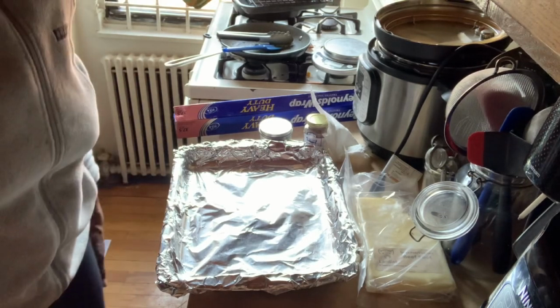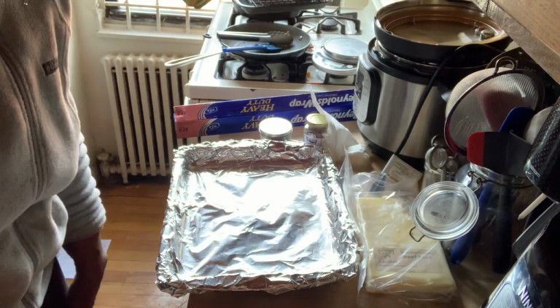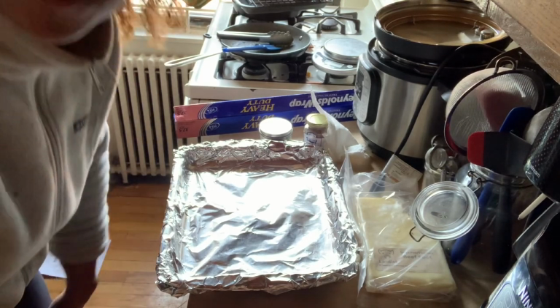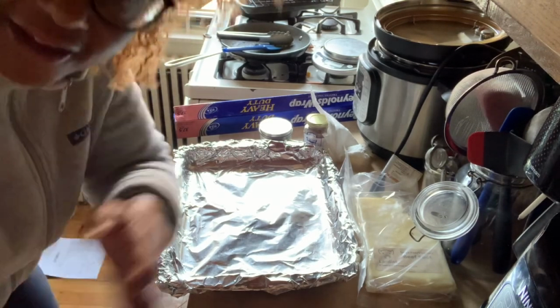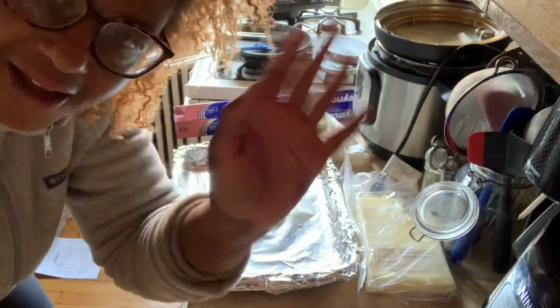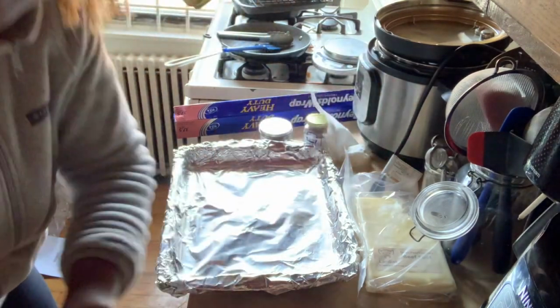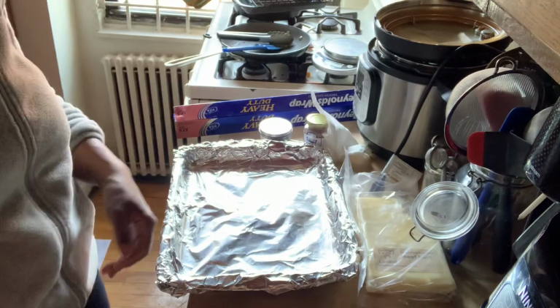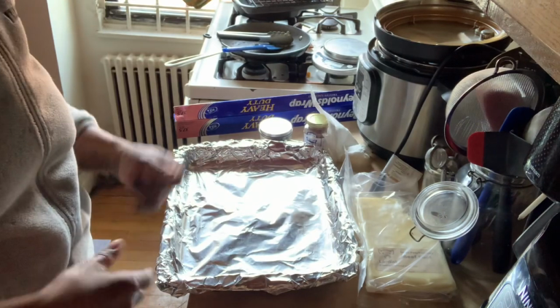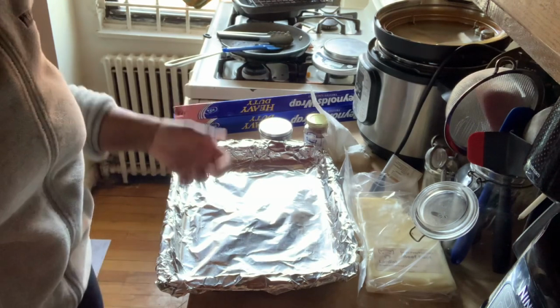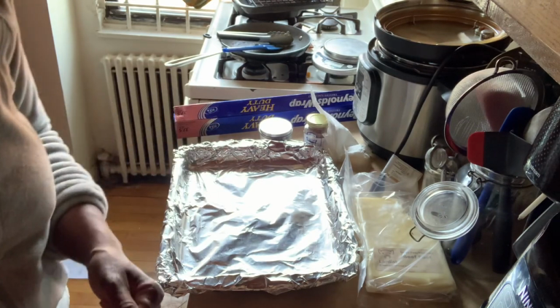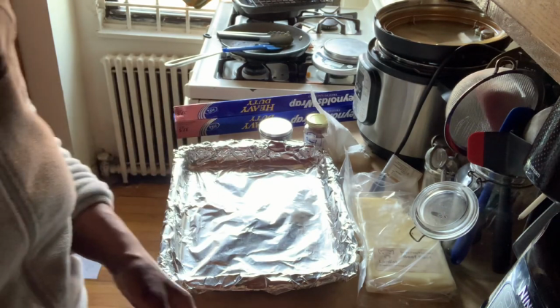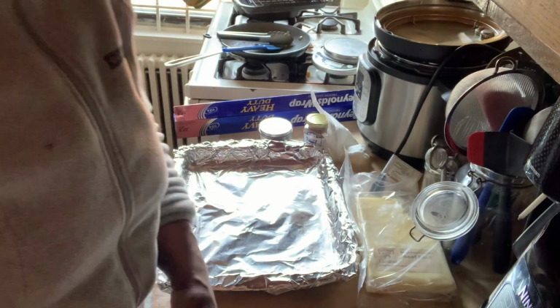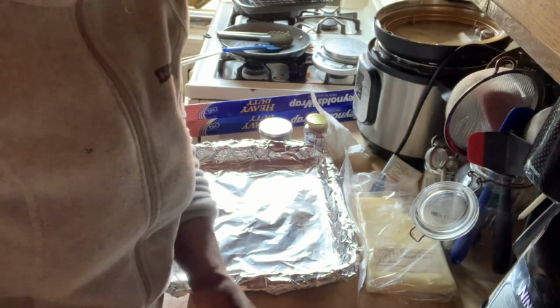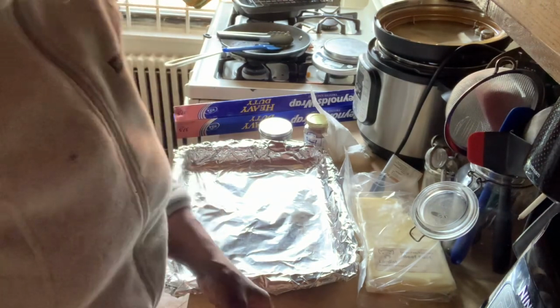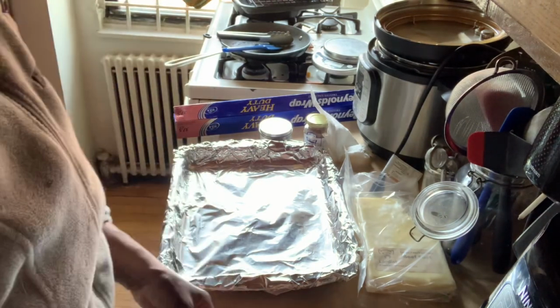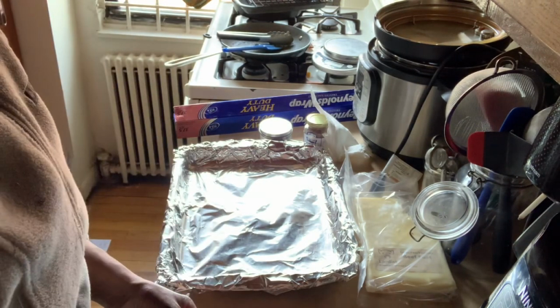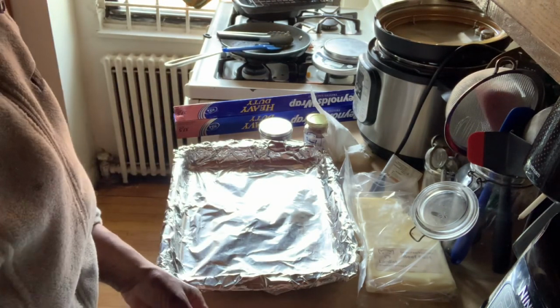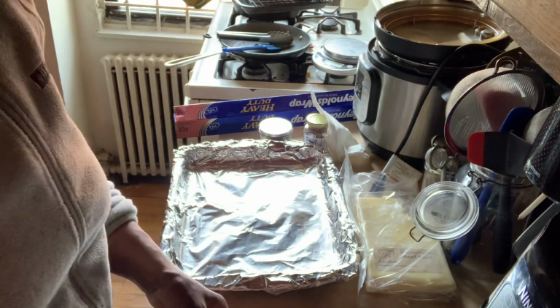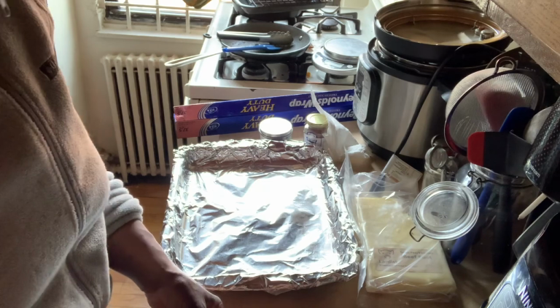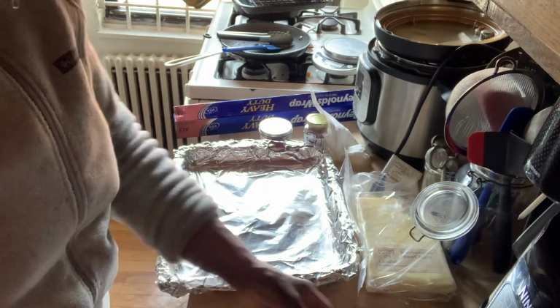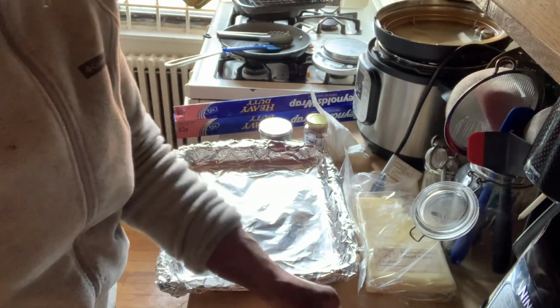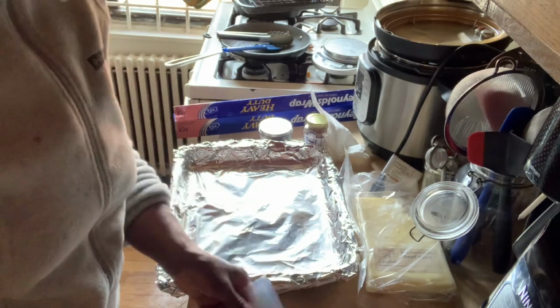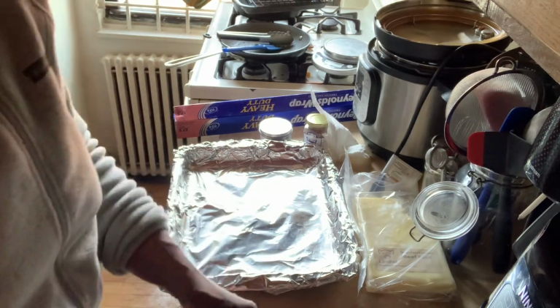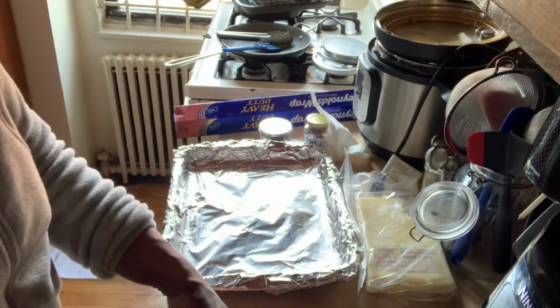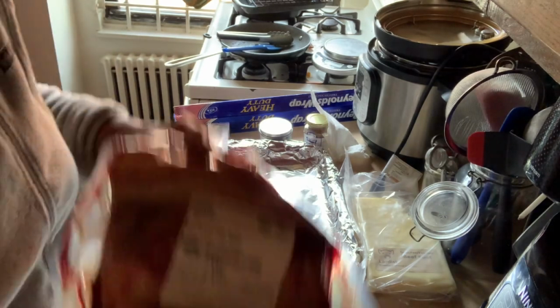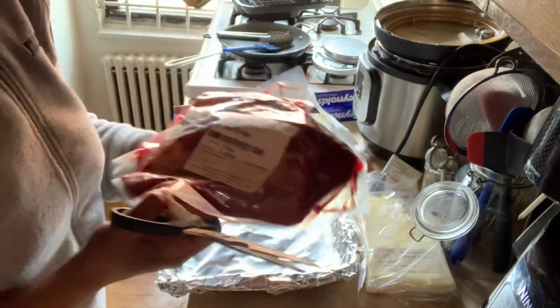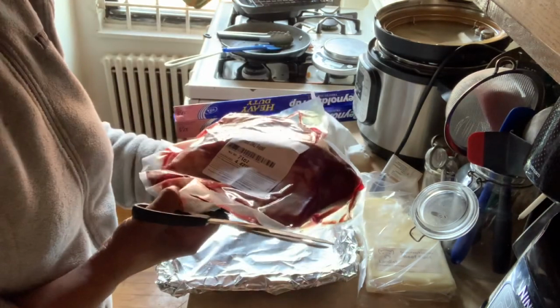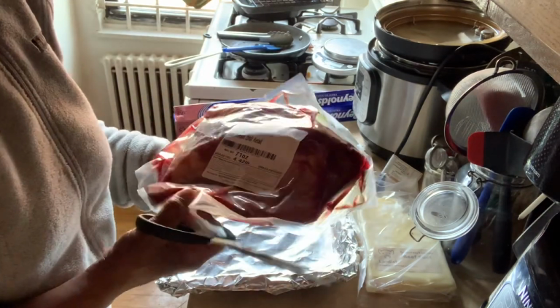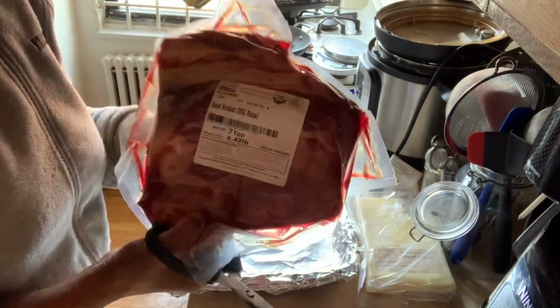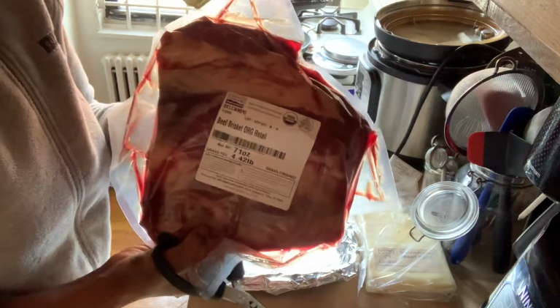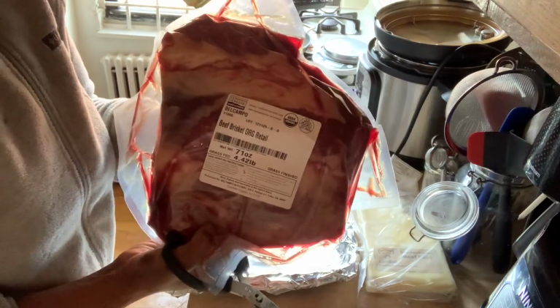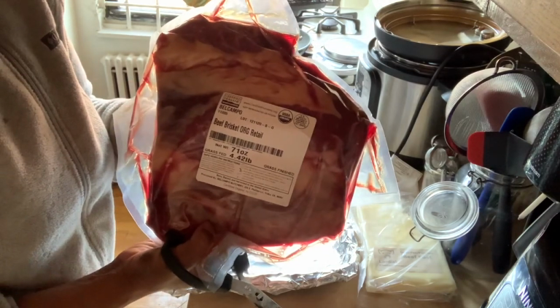Hey everybody! I am making some dinner today - I'm making a brisket and I thought I would record it so everybody could see what I'm doing. I've got this four pound brisket from Belcampo Farms.